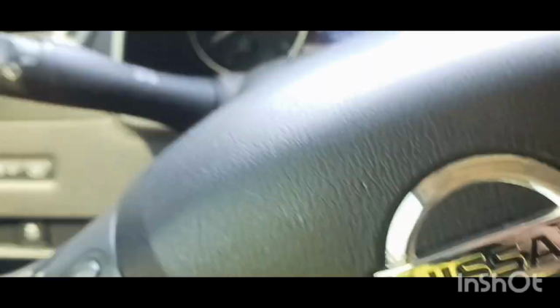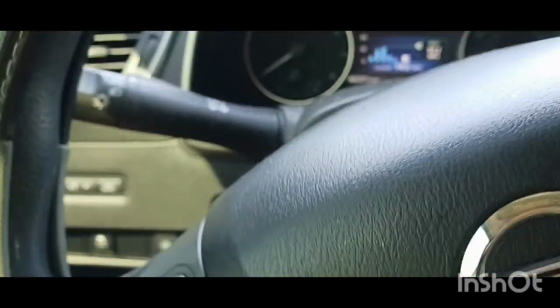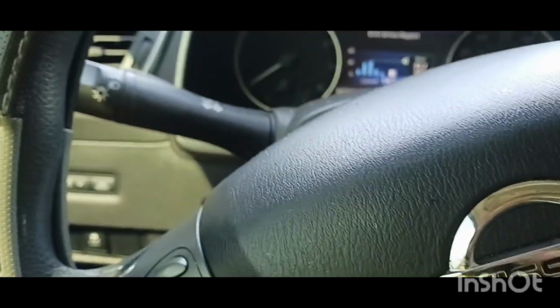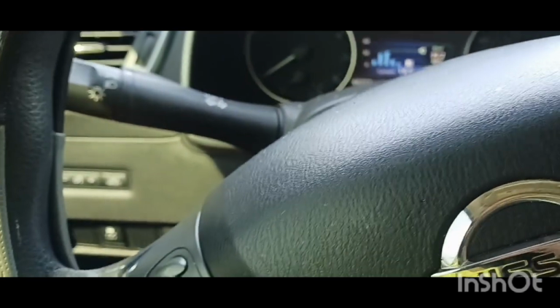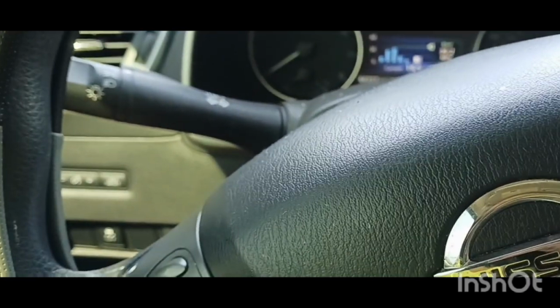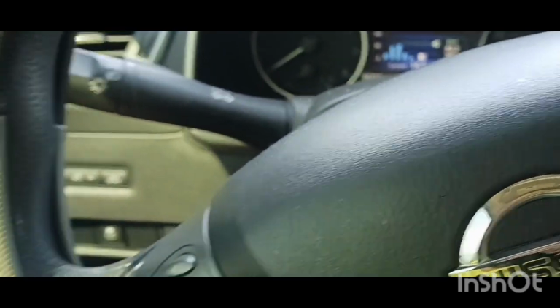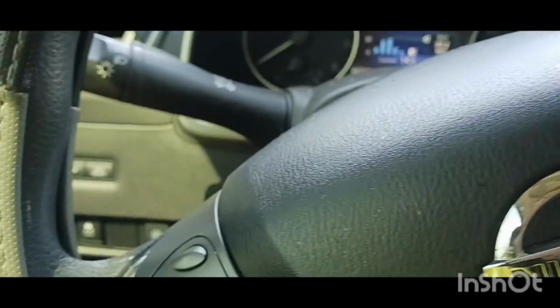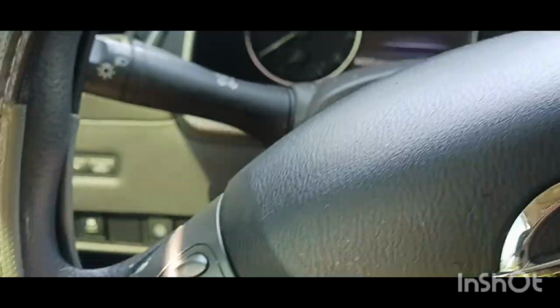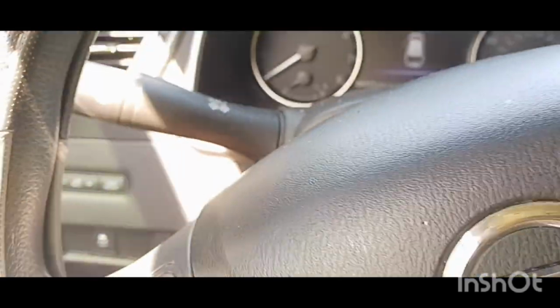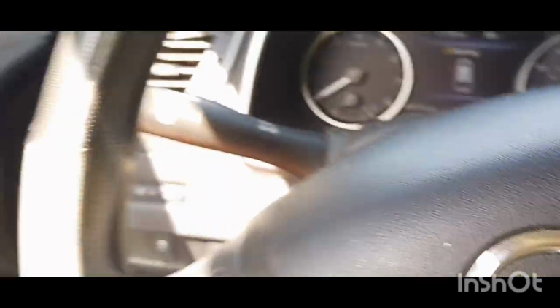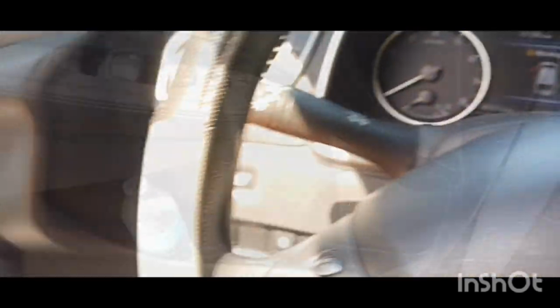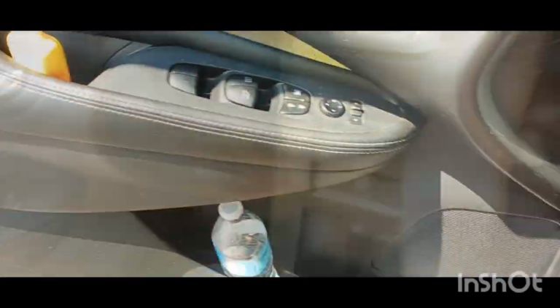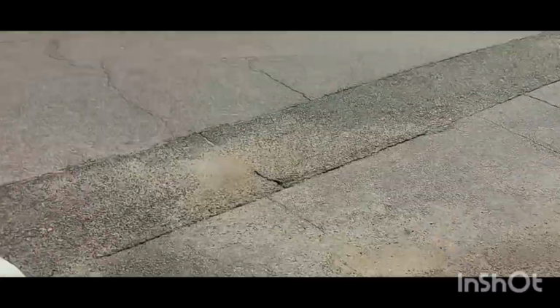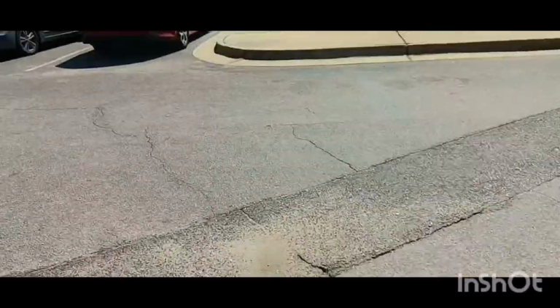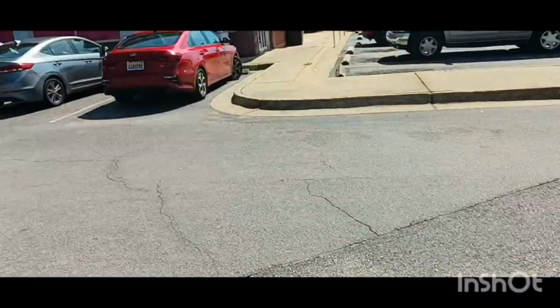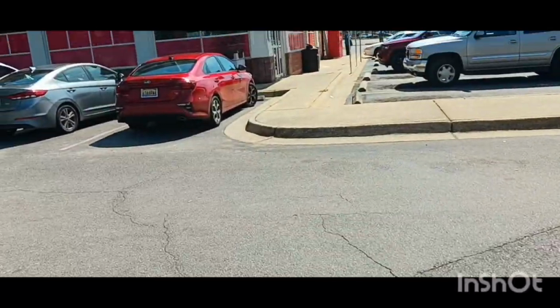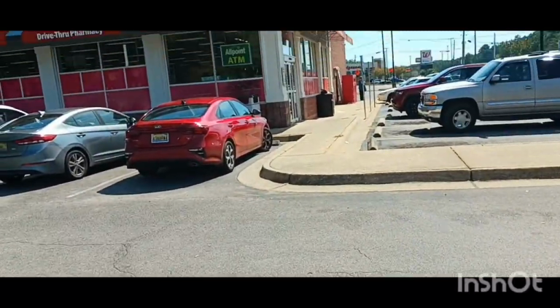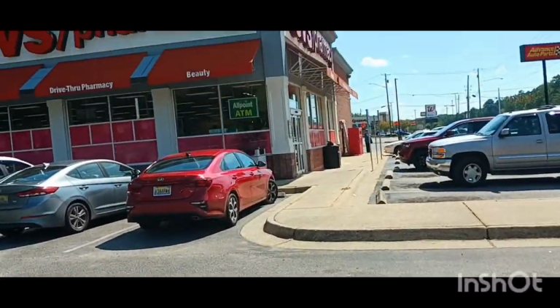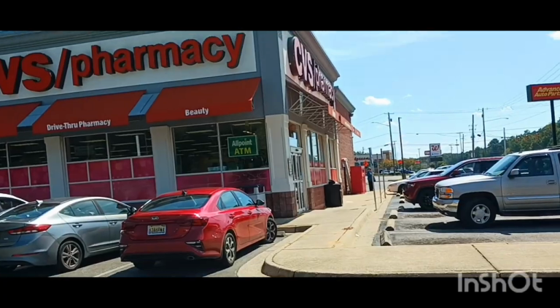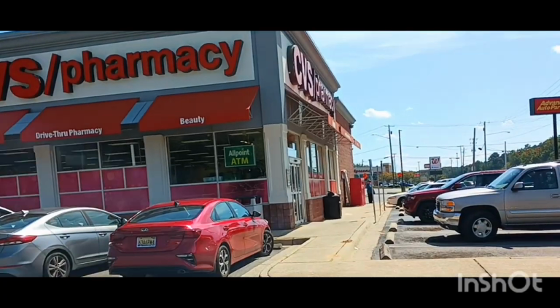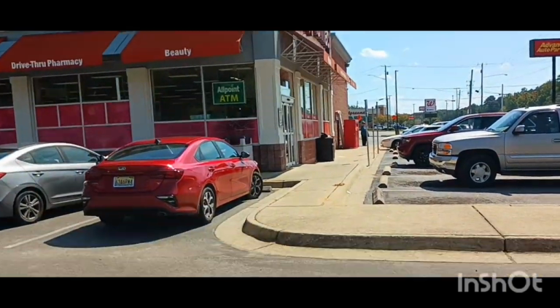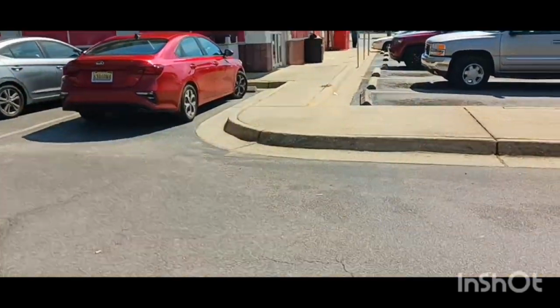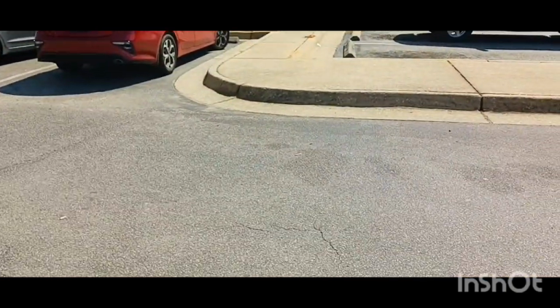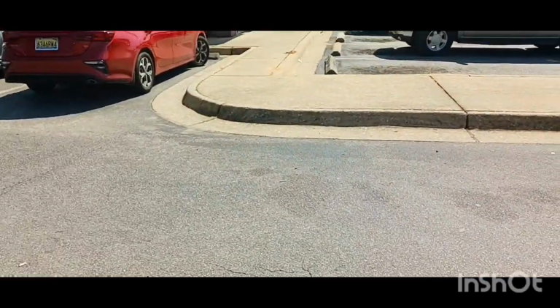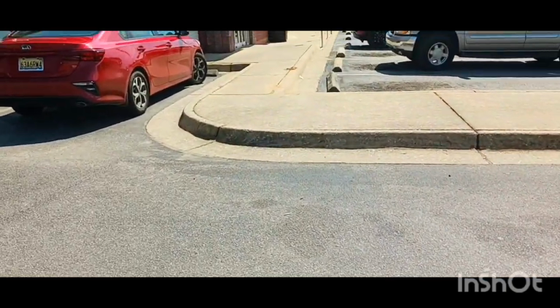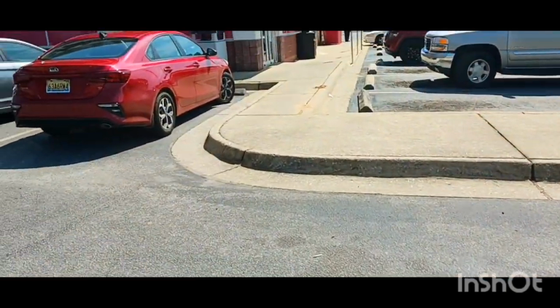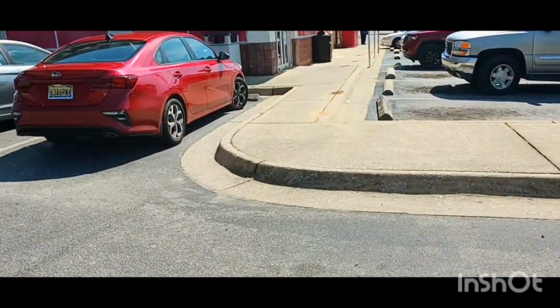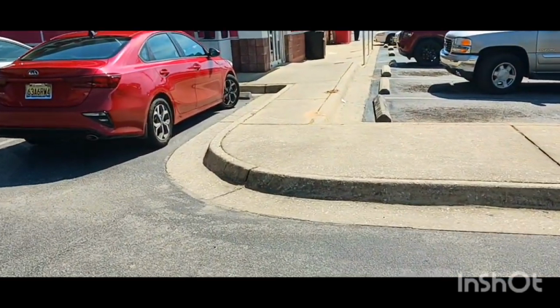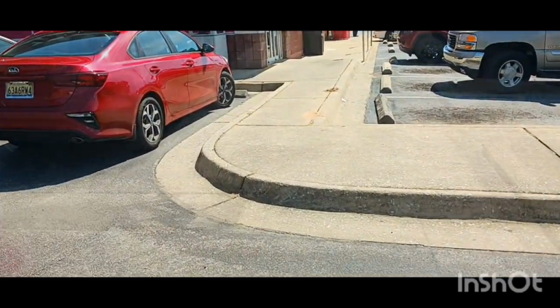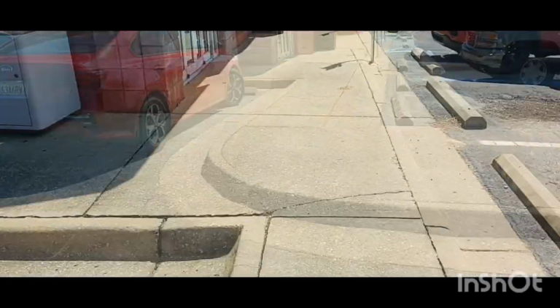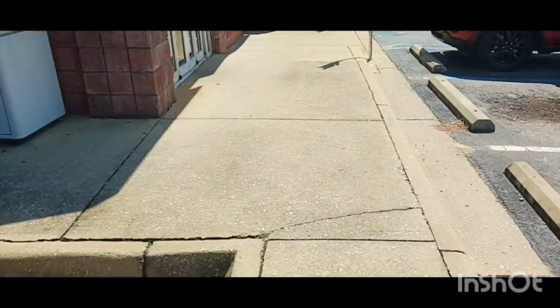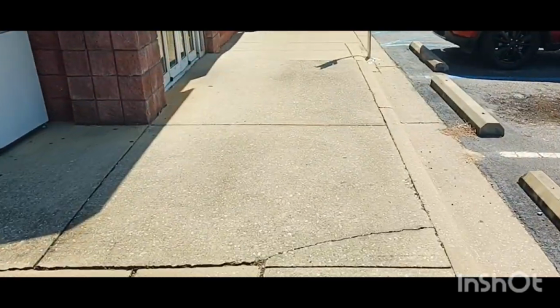Okay family, I finally made it to CVS. I got $15 and extra bucks. Let's see what we can get.